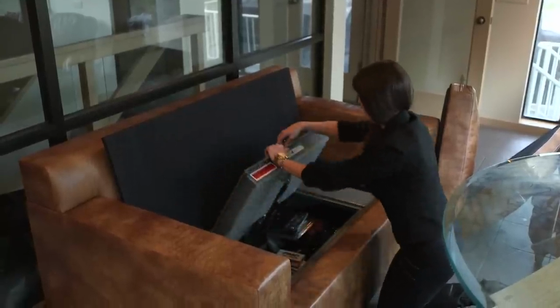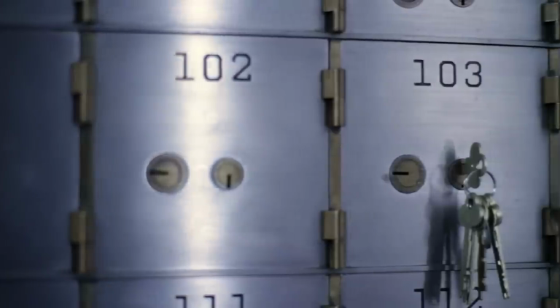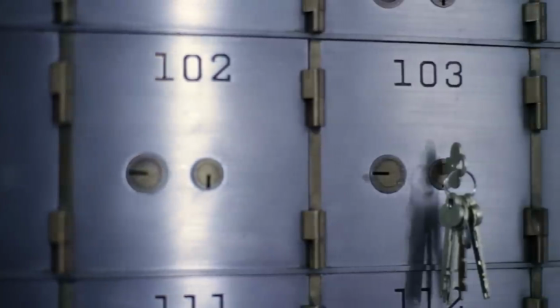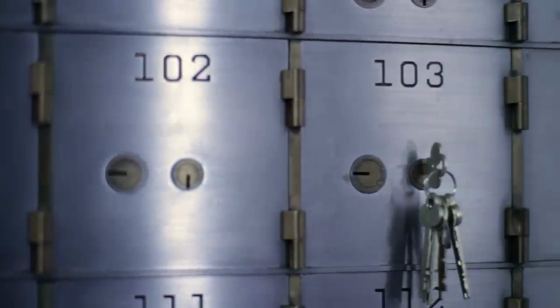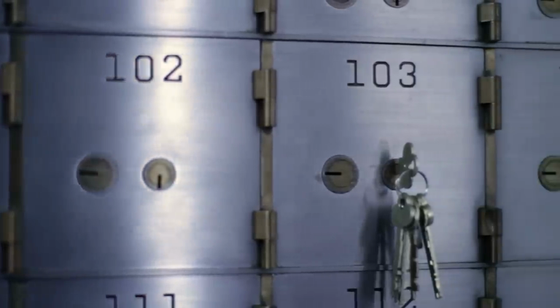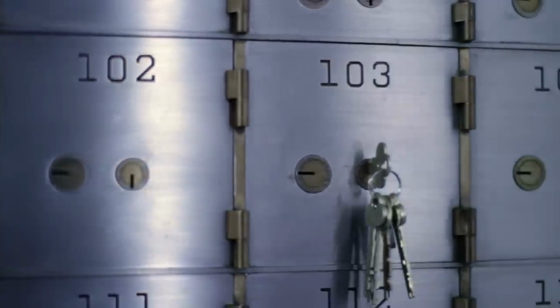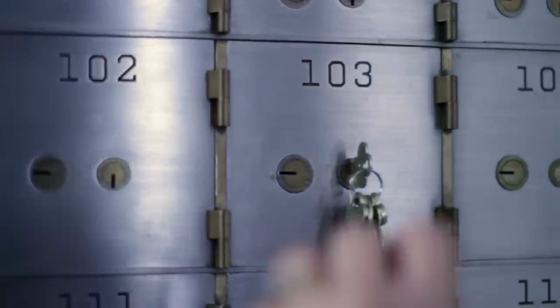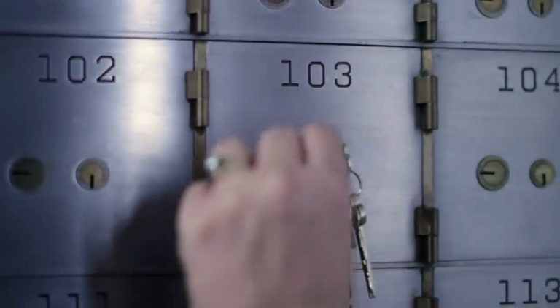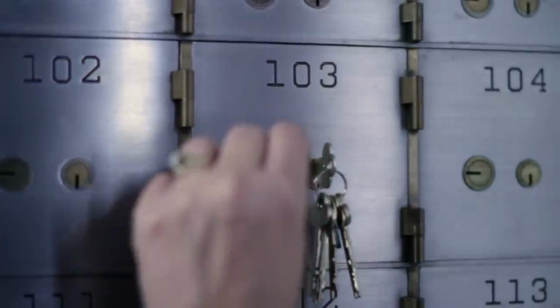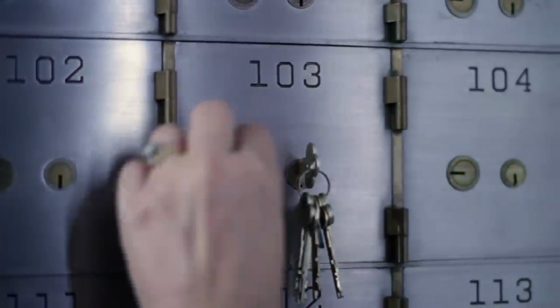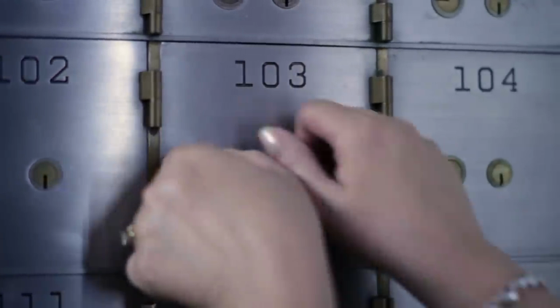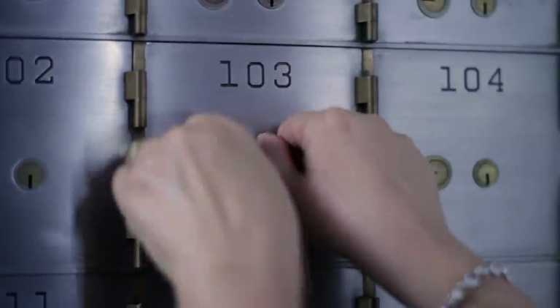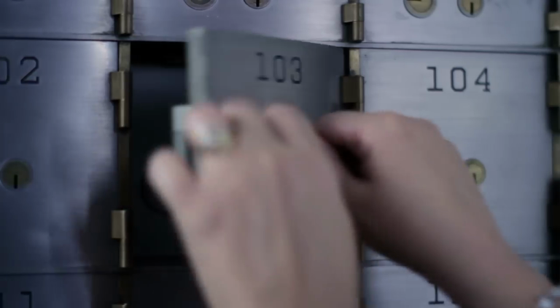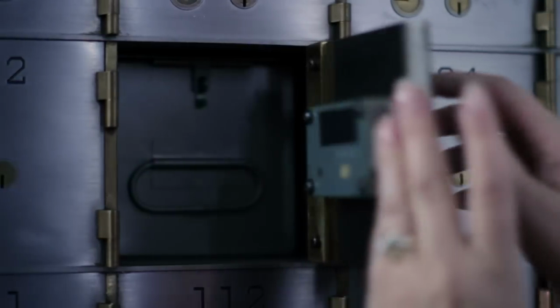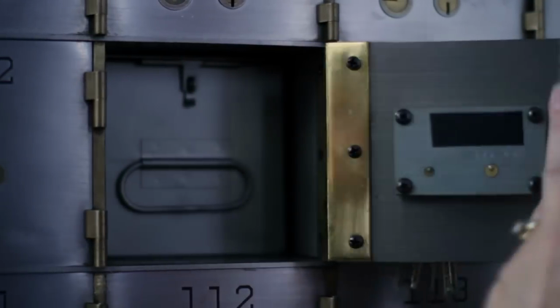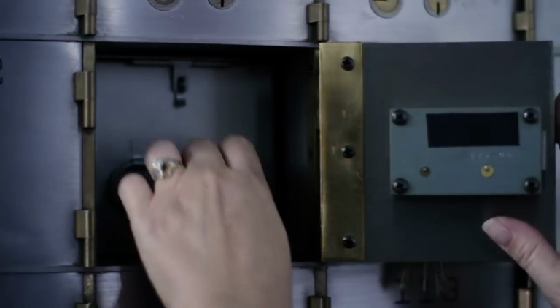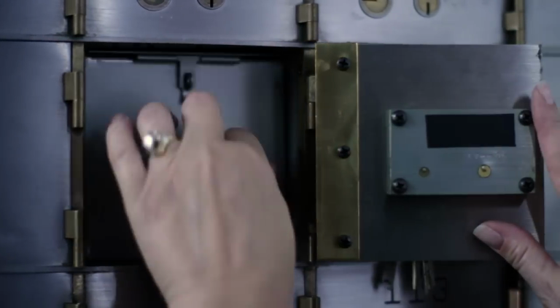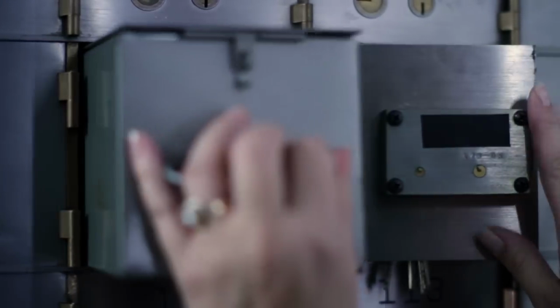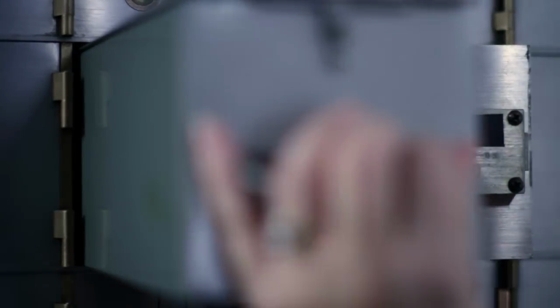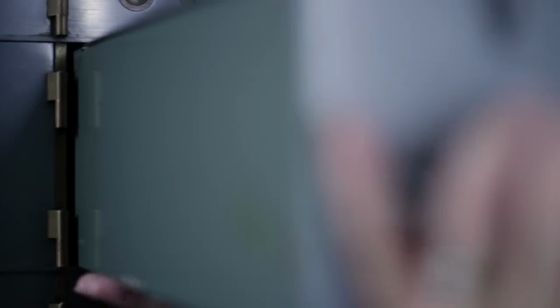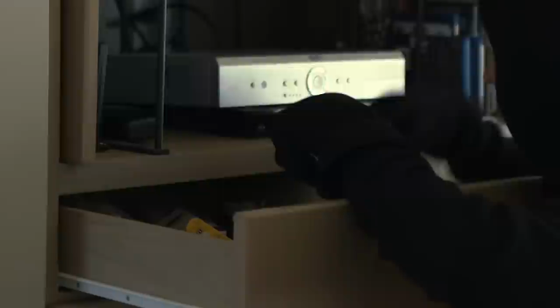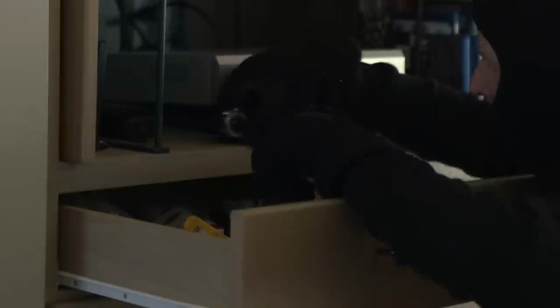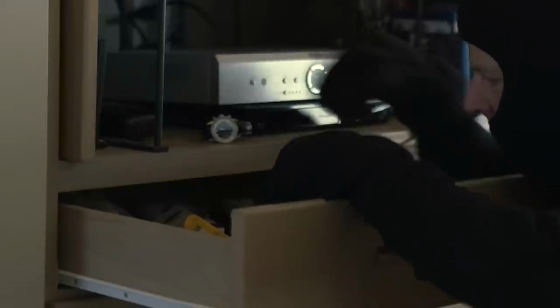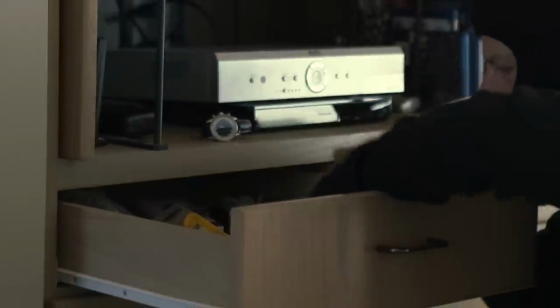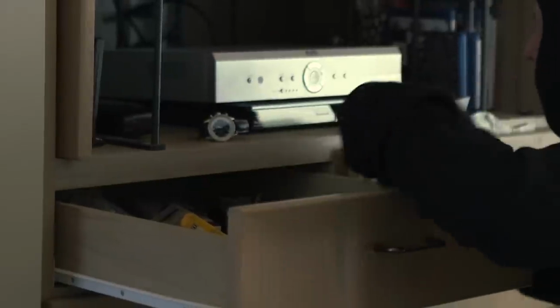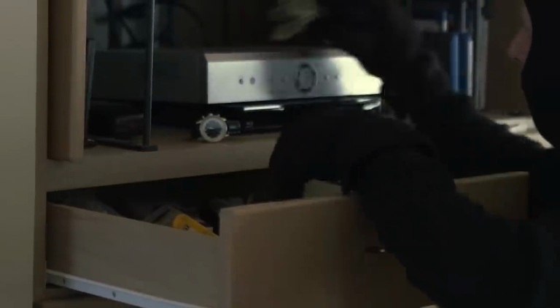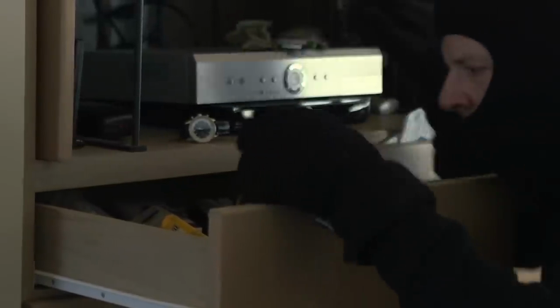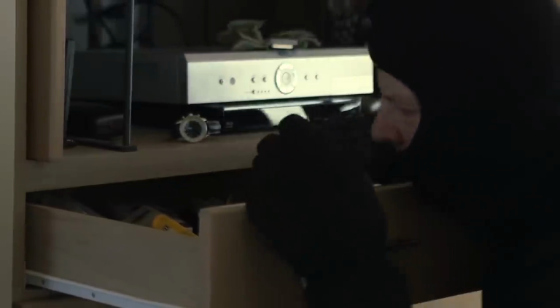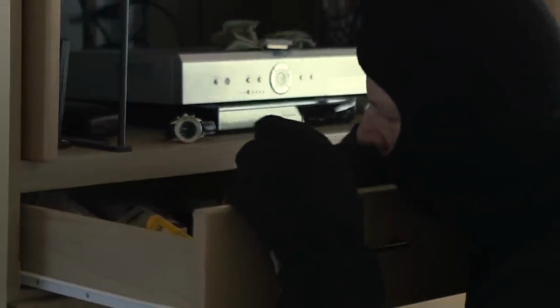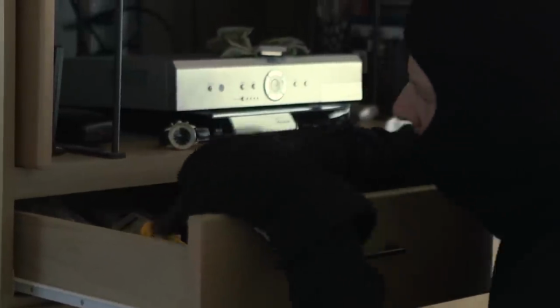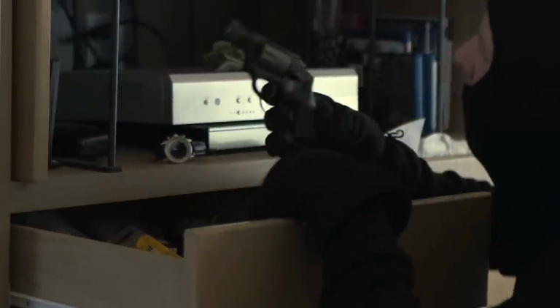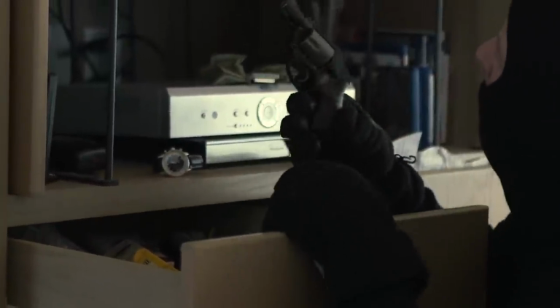A bank safe deposit box does not permit the storage of firearms or even cash. They are also not accessible 24 hours. And let's be honest, a nightstand is not a viable or safe option.